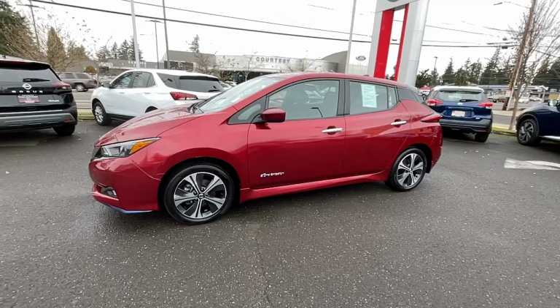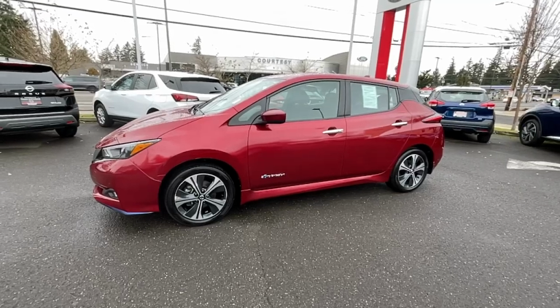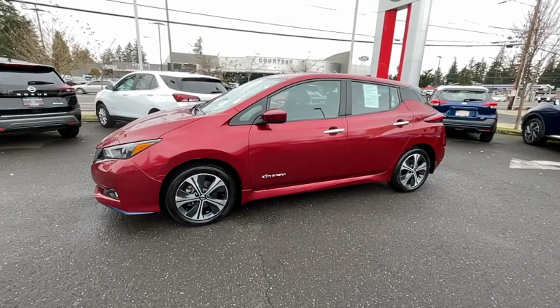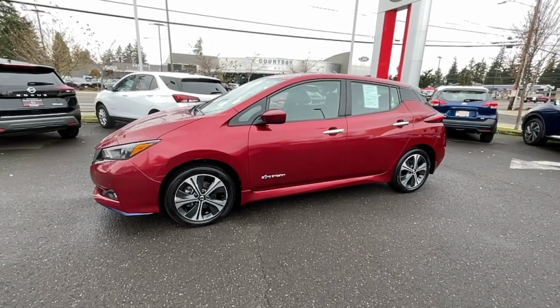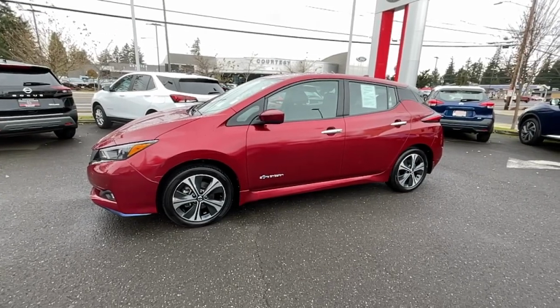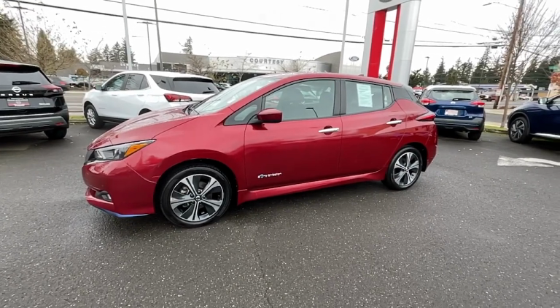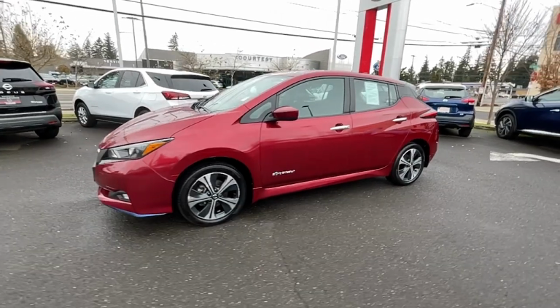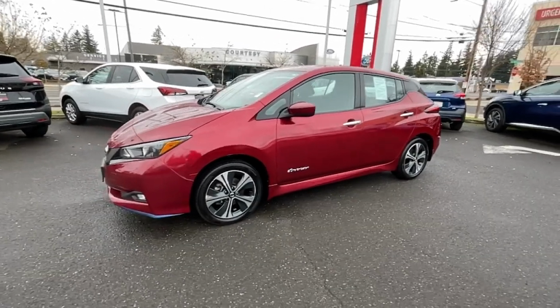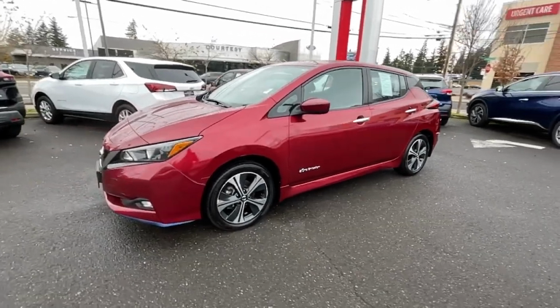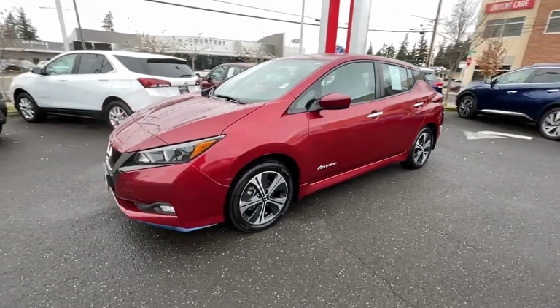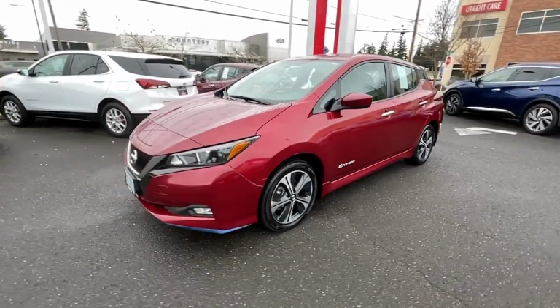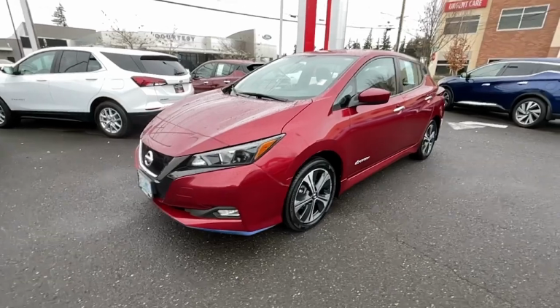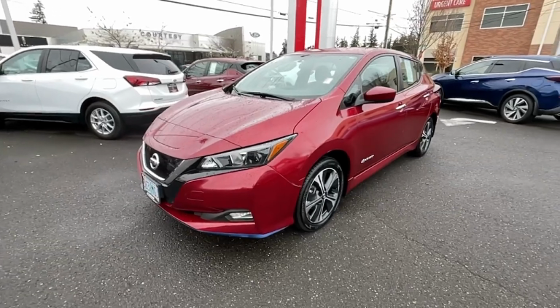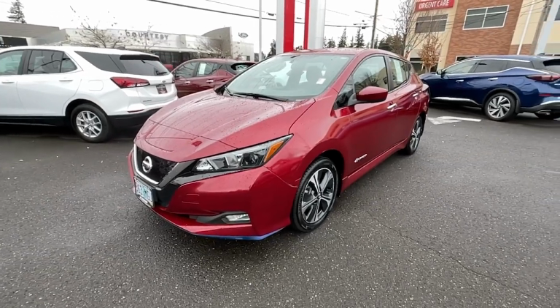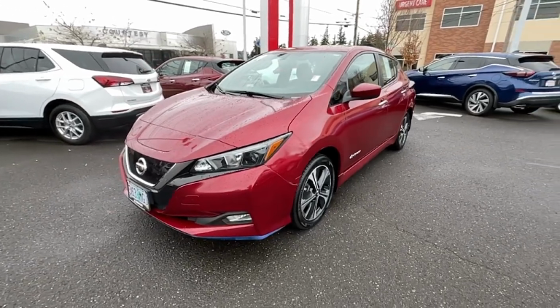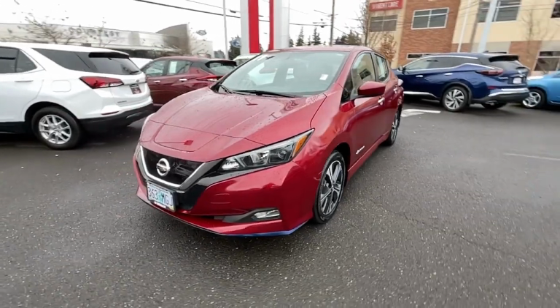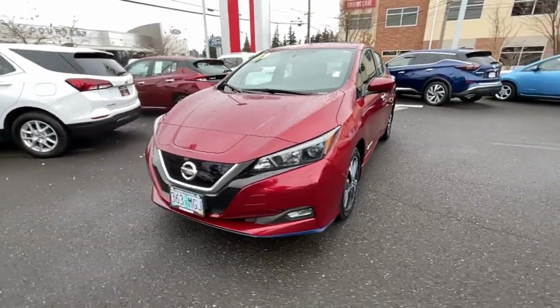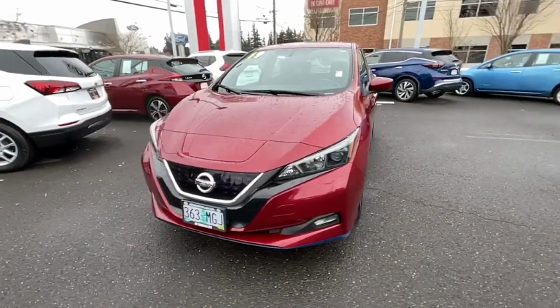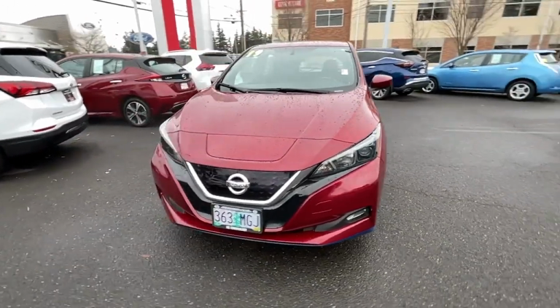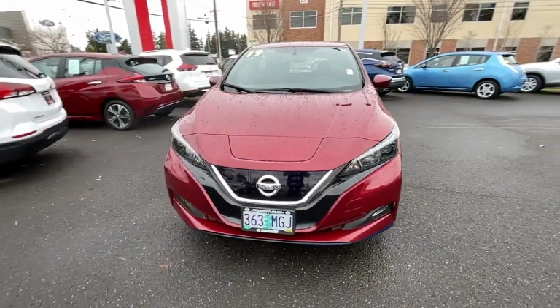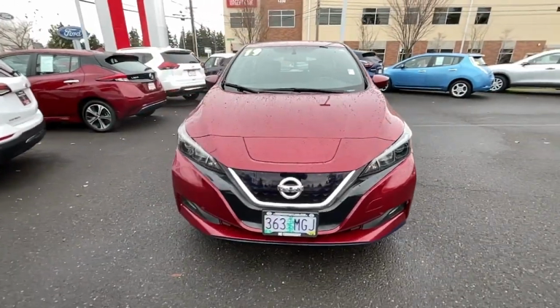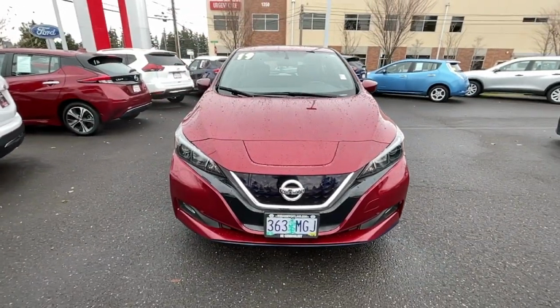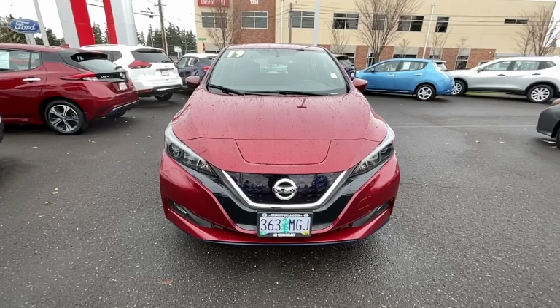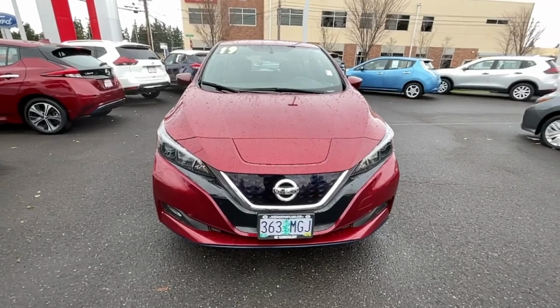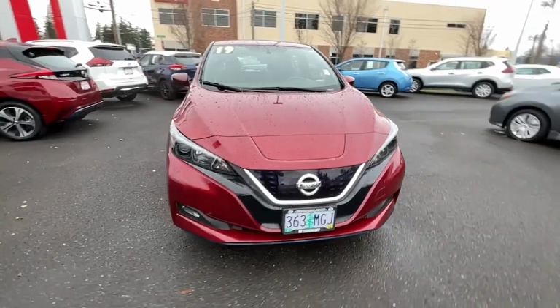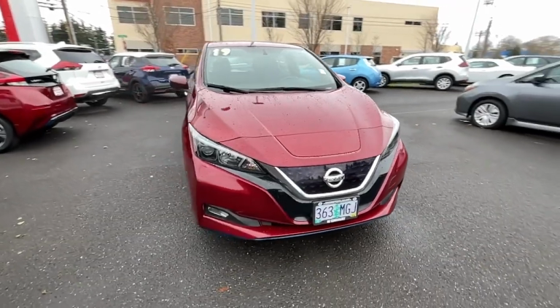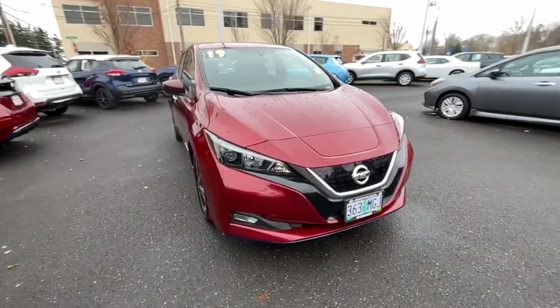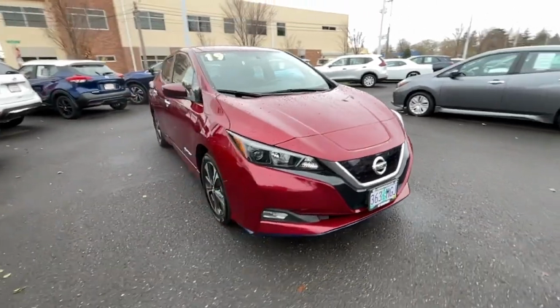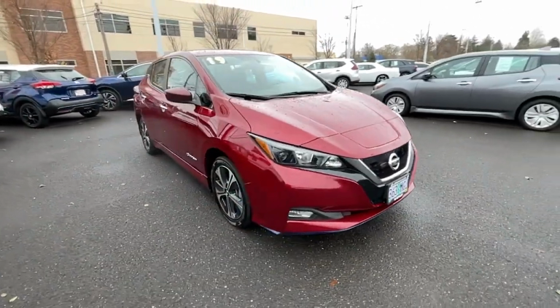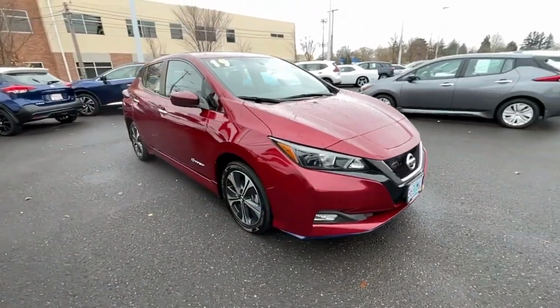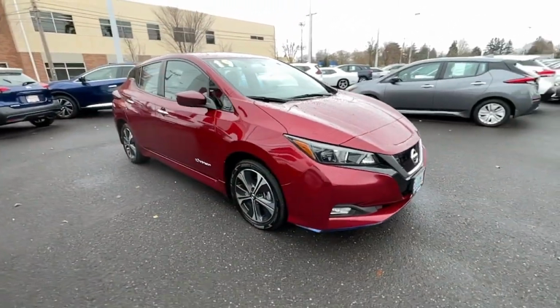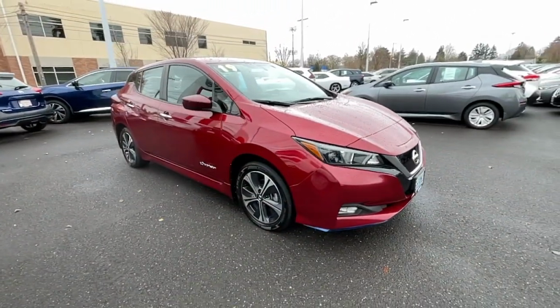You will love the features of this 2019 Nissan LEAF. With less than 25,000 miles on the odometer, this vehicle provides excellent value. Drive into the future in comfort and confidence in this well-equipped all-electric LEAF.